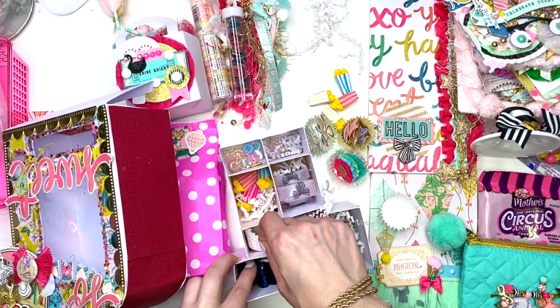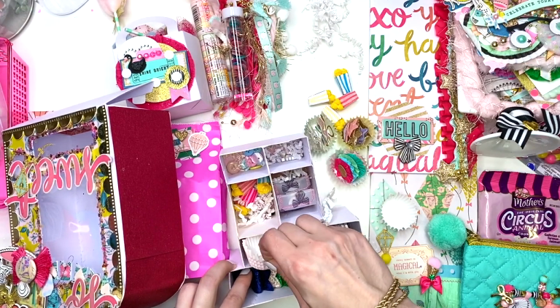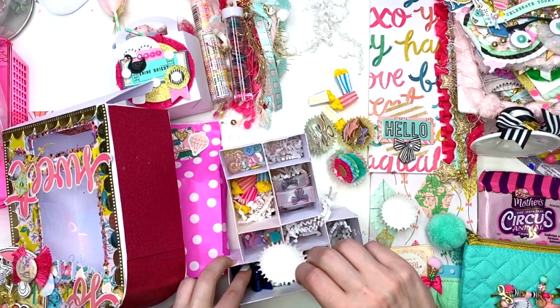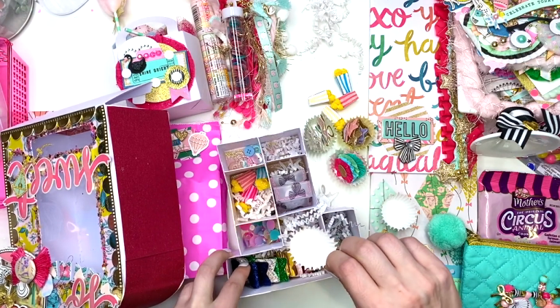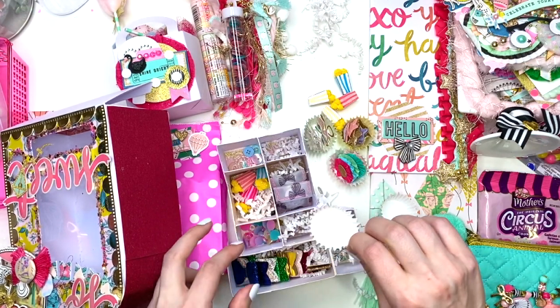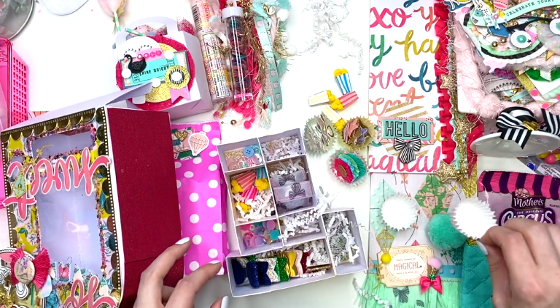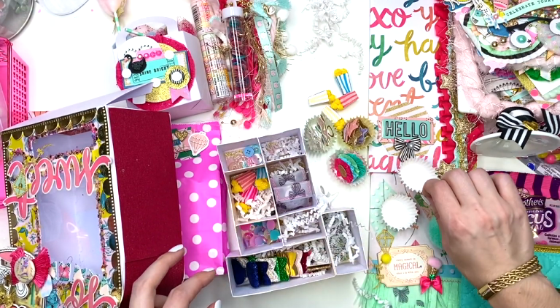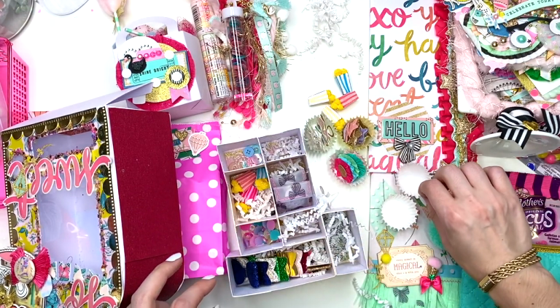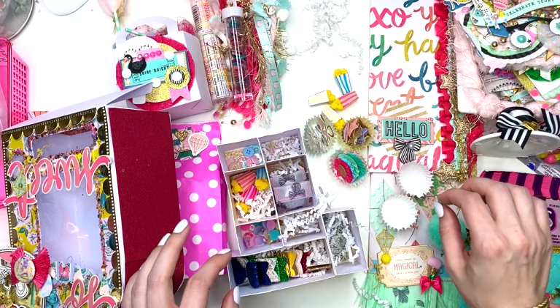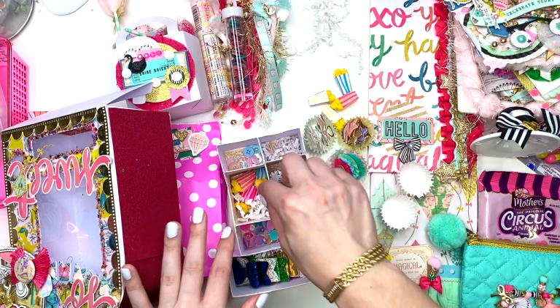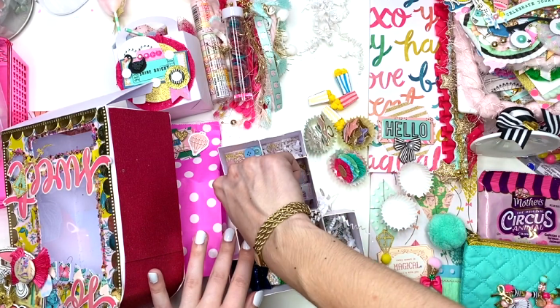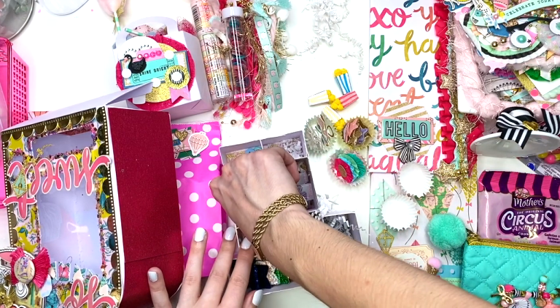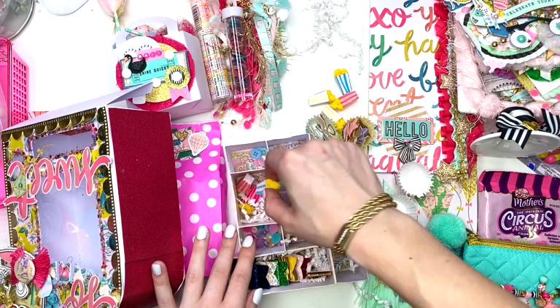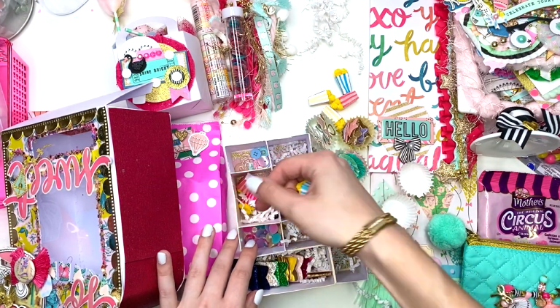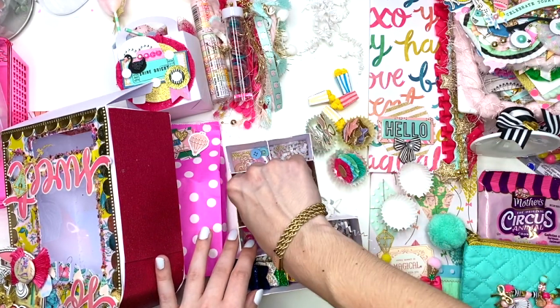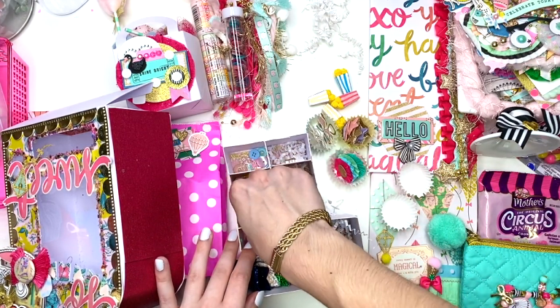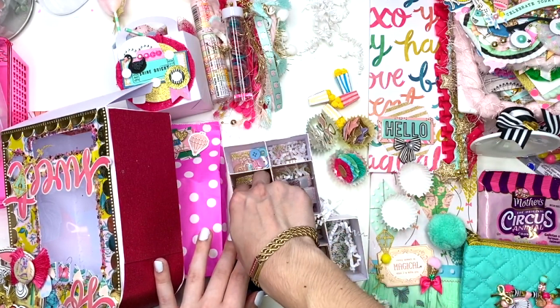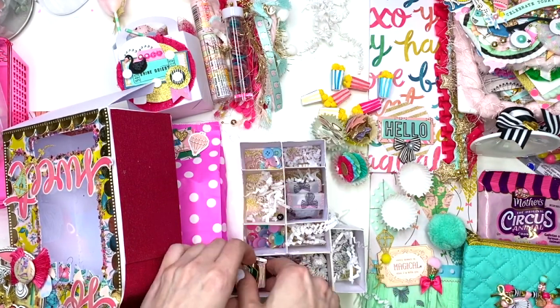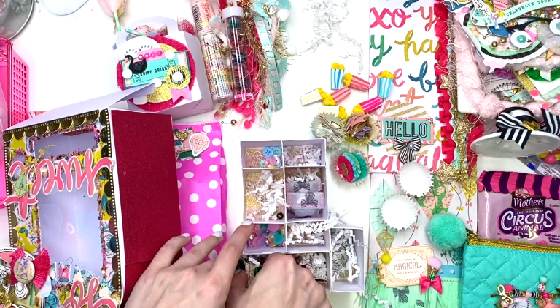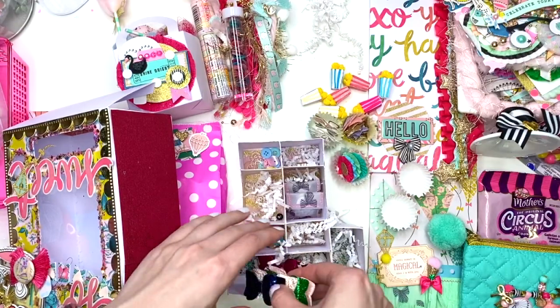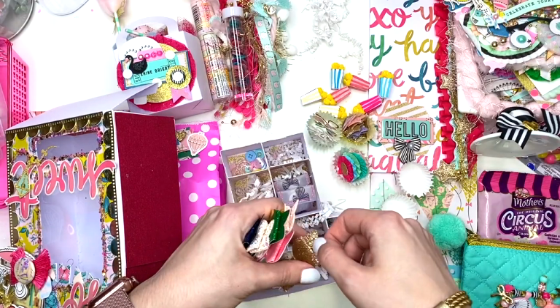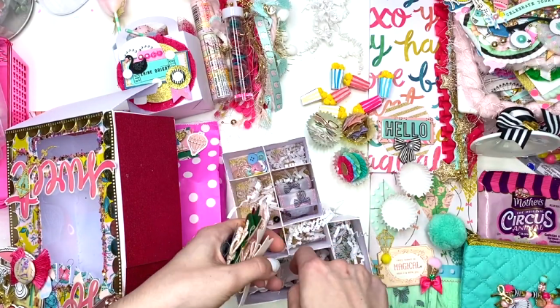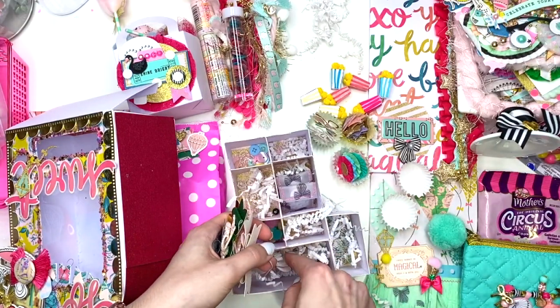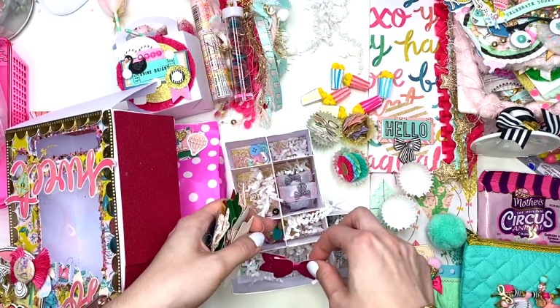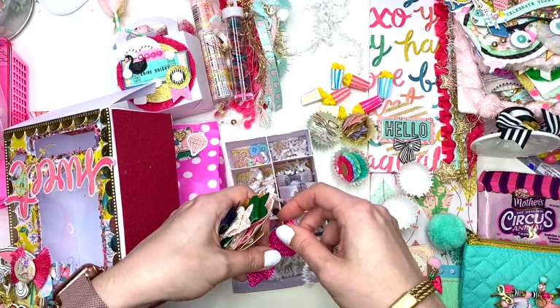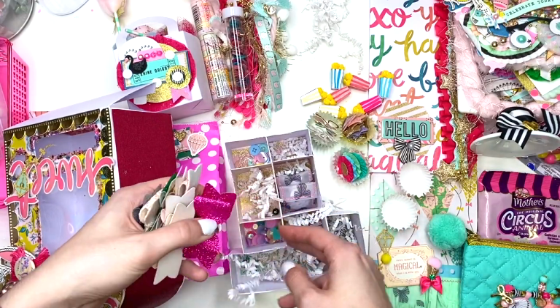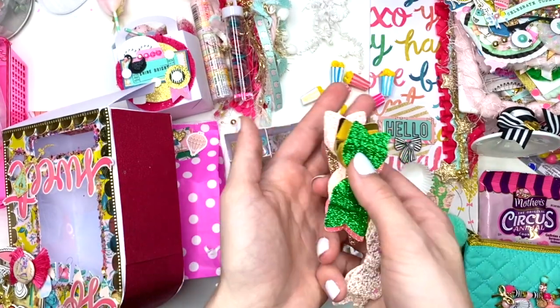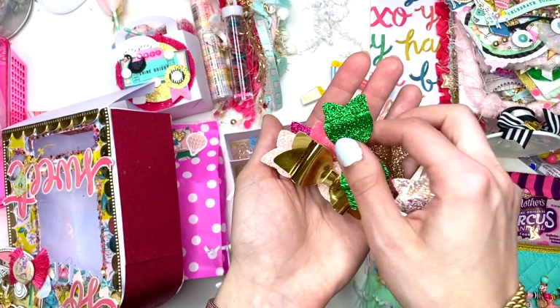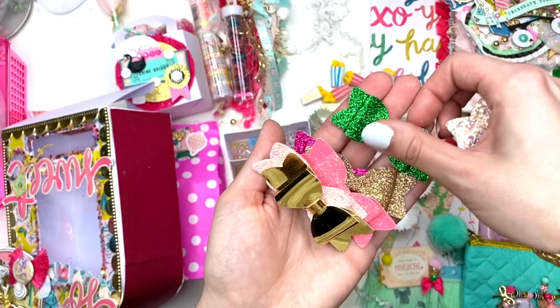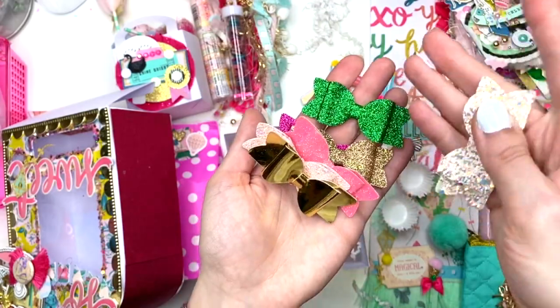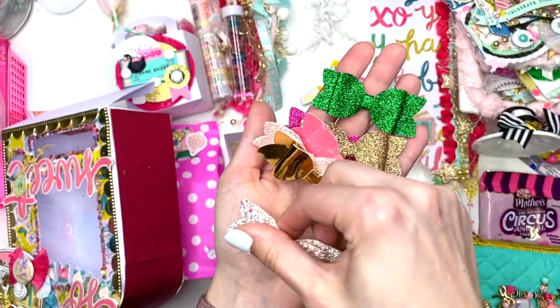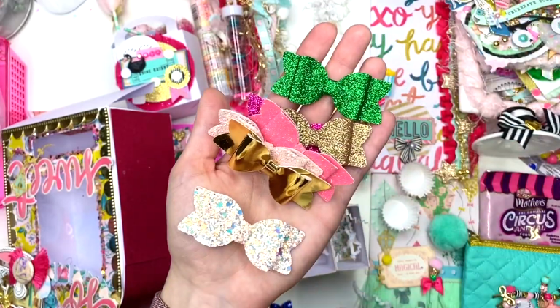She has more bows down there too, and some more came out as well. We have quite a bit of stuff here. Bows — never have too many bows. Here are the cute little bows that she made for me.